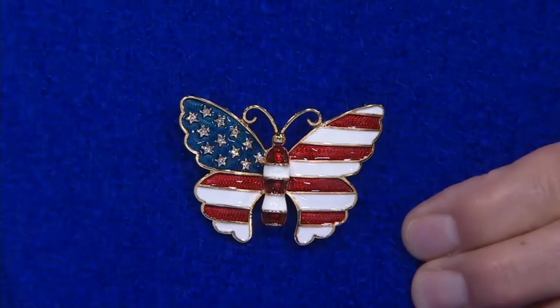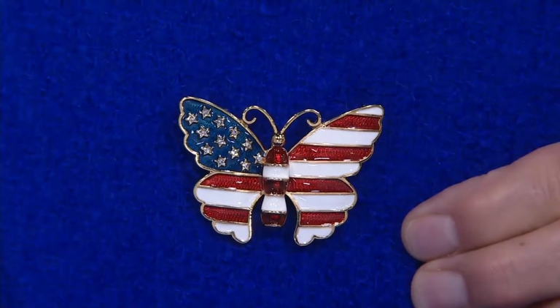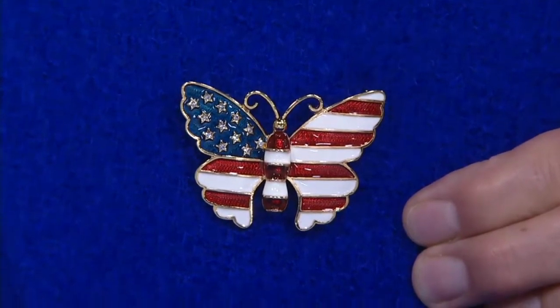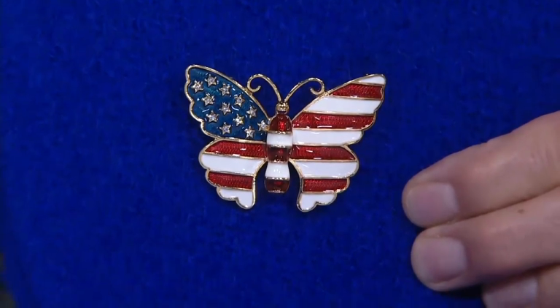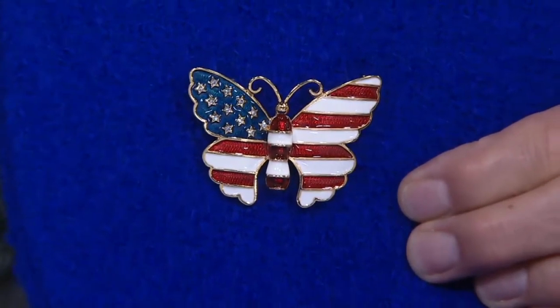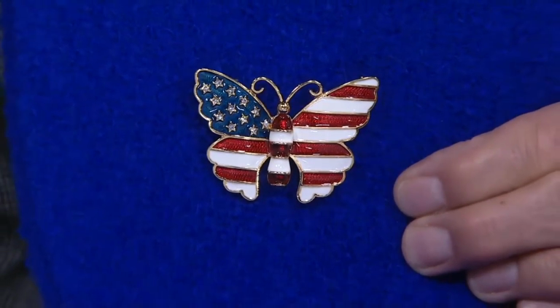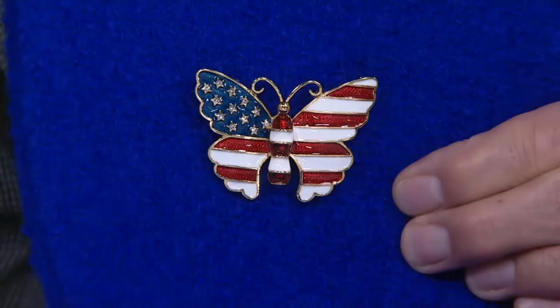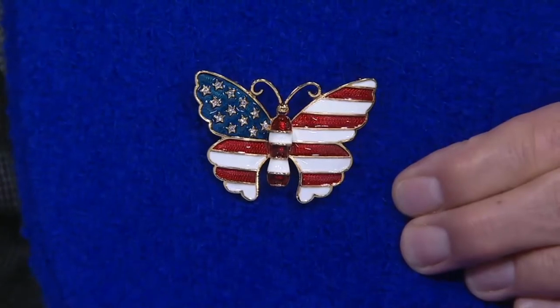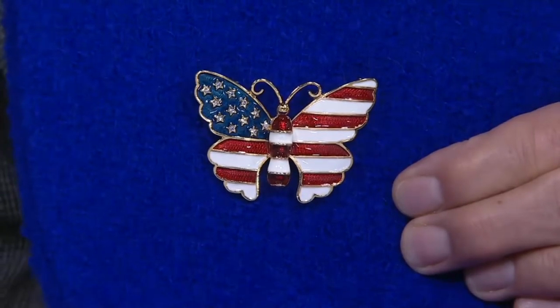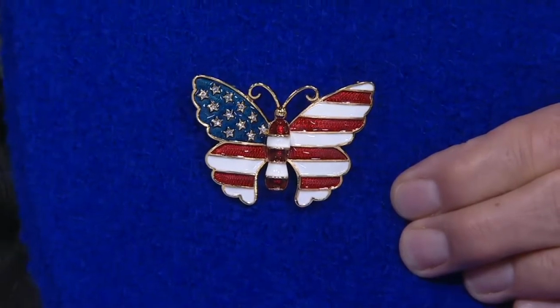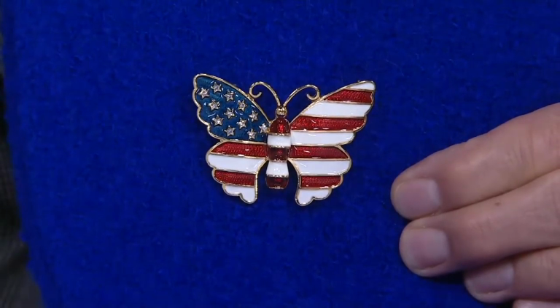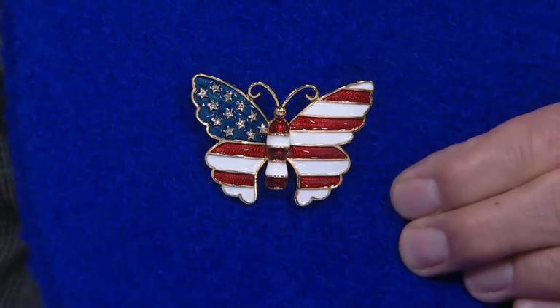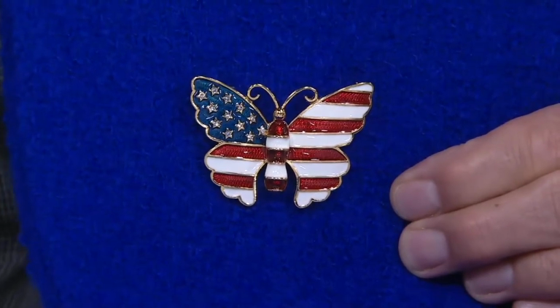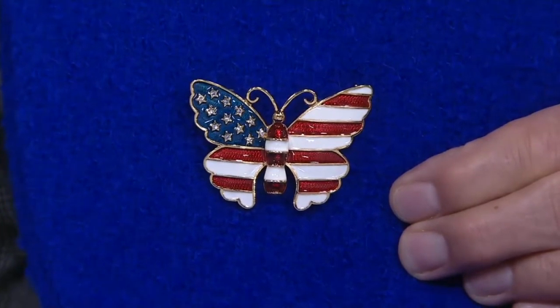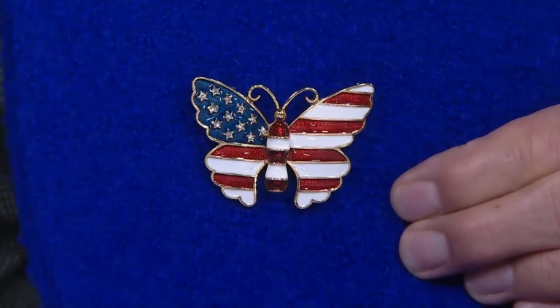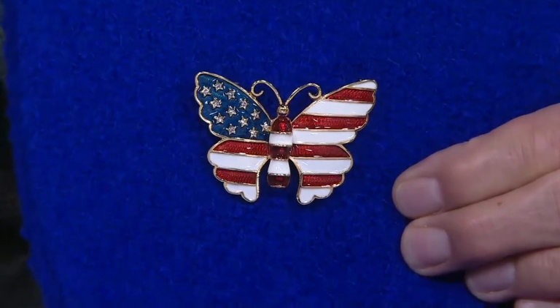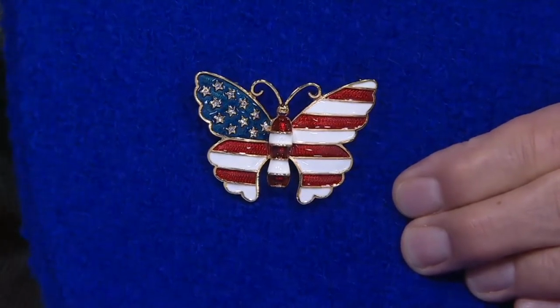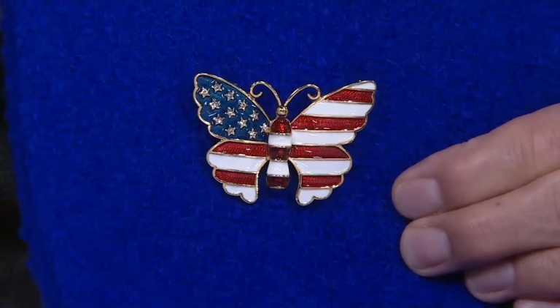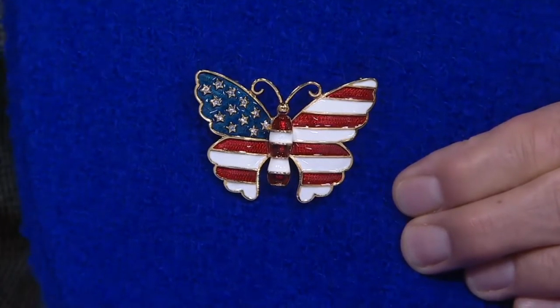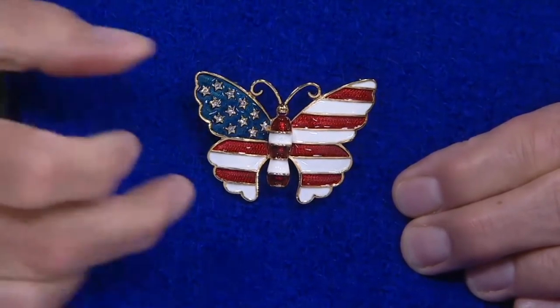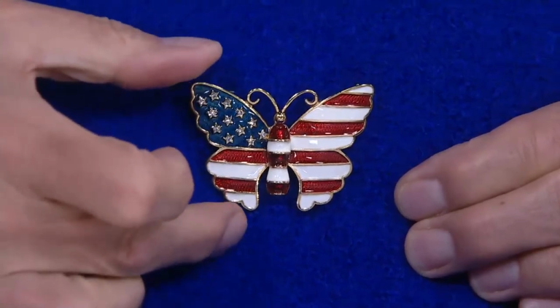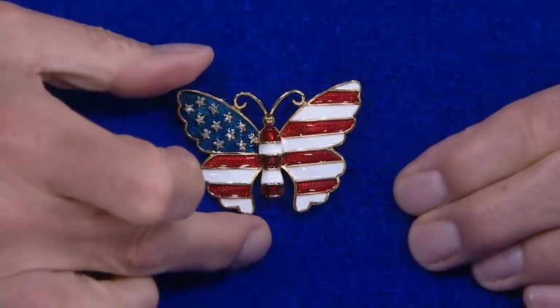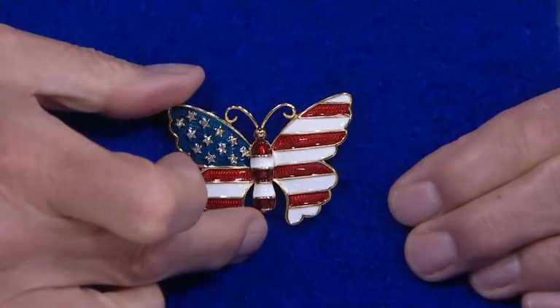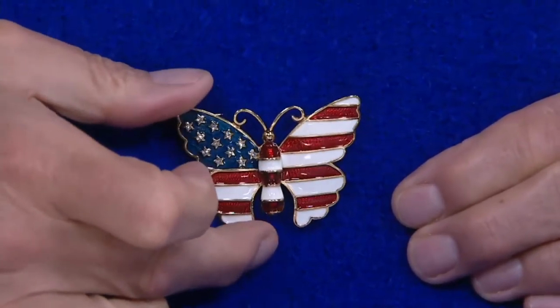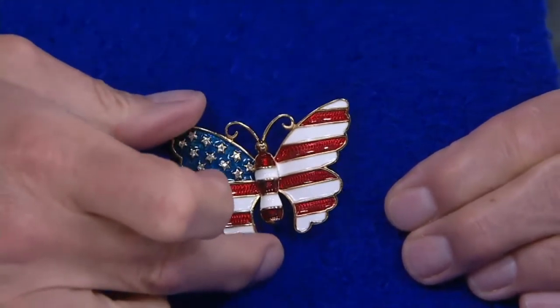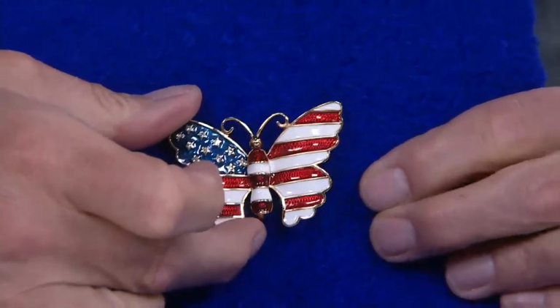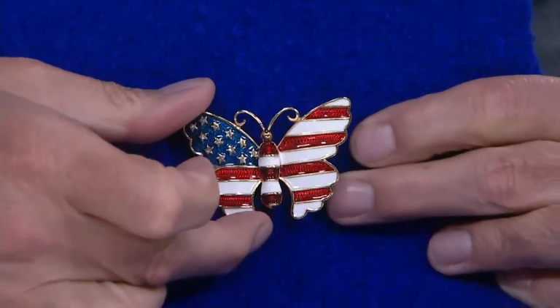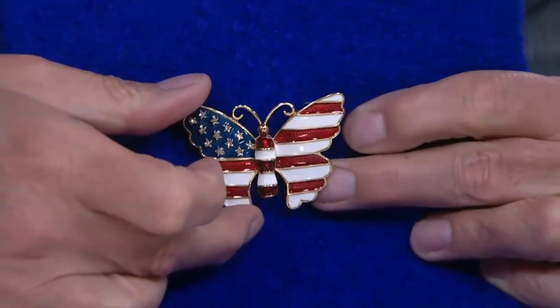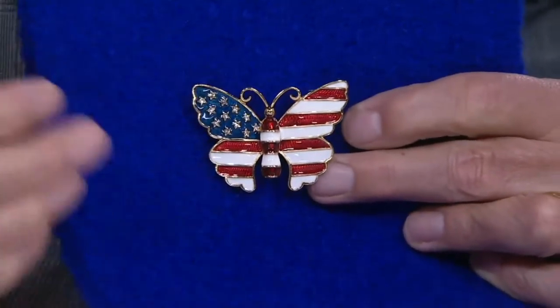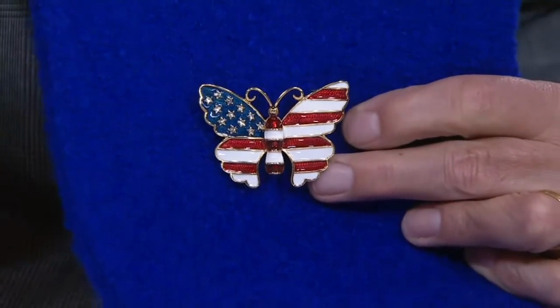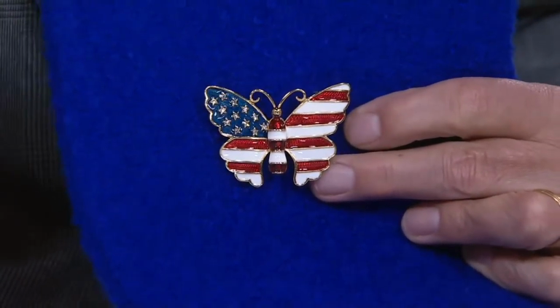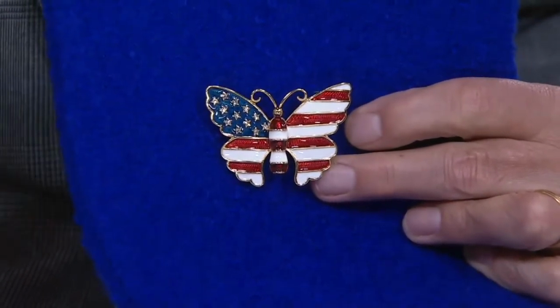Probably the most patriotic woman I've ever met. She loved this country — it is the greatest country in the world. She was so proud to bring pieces of jewelry that would really say how she felt about America.